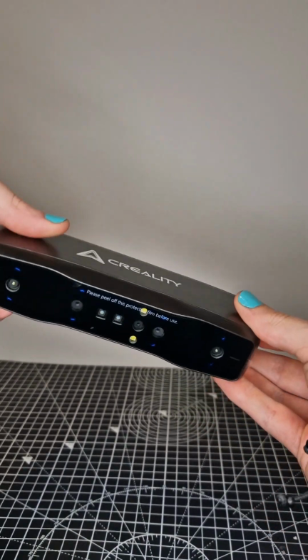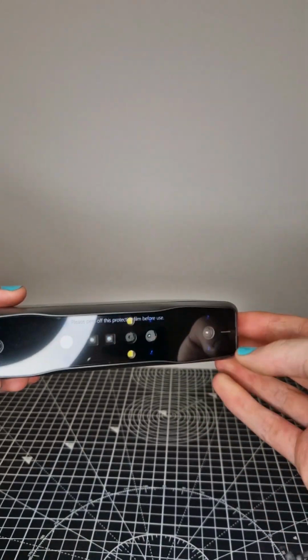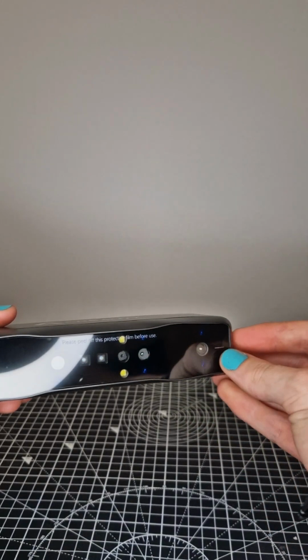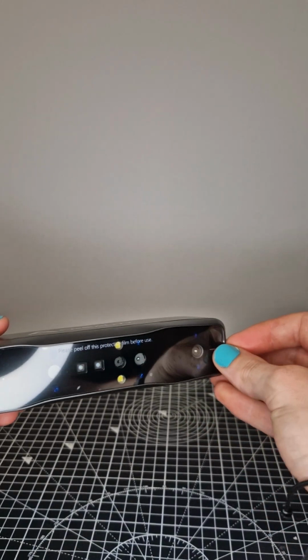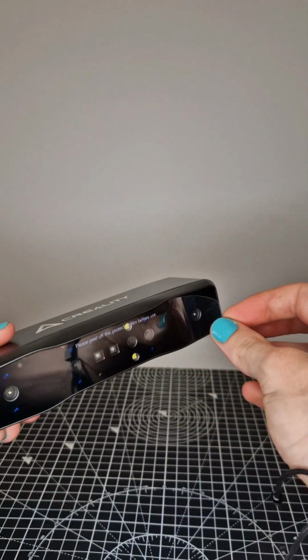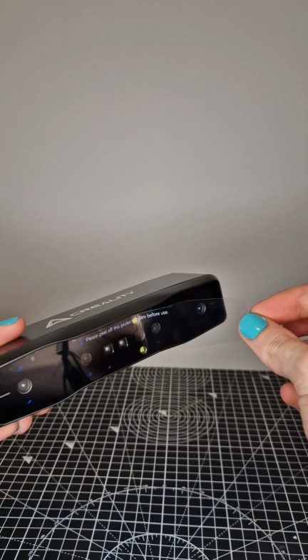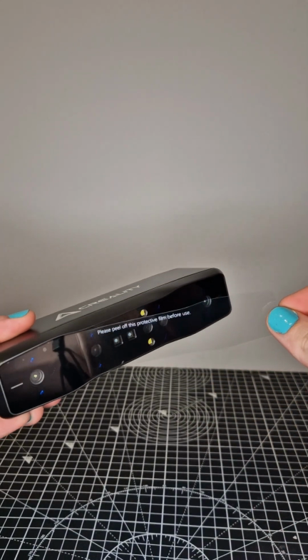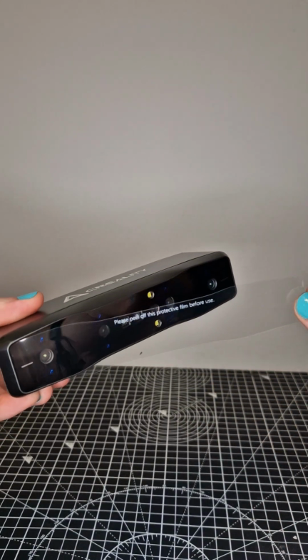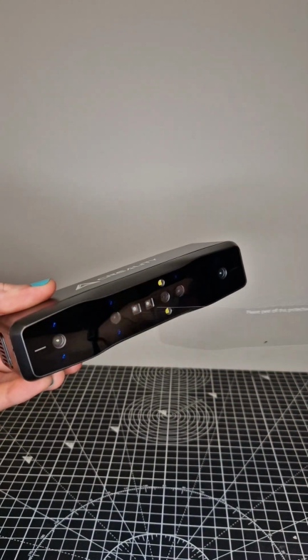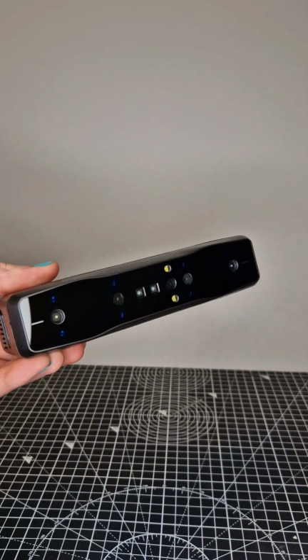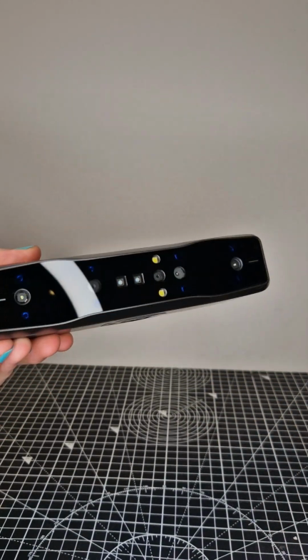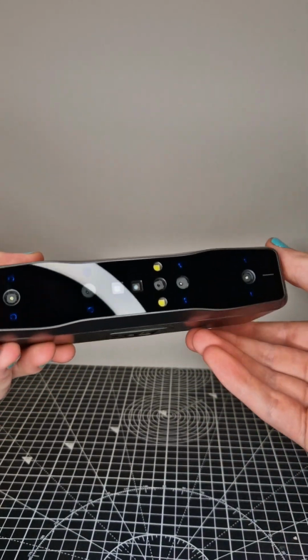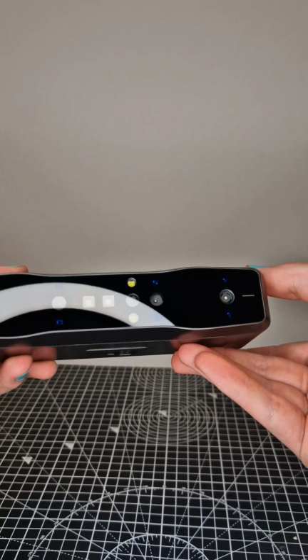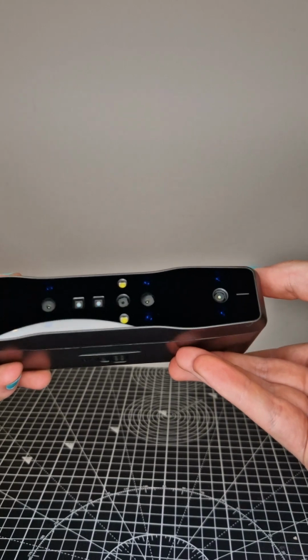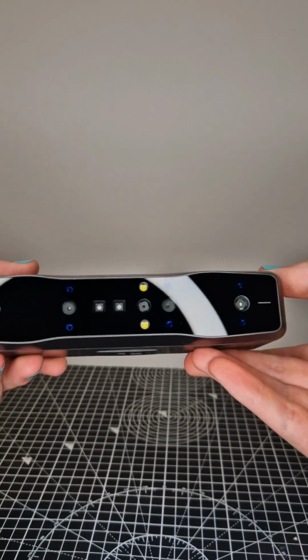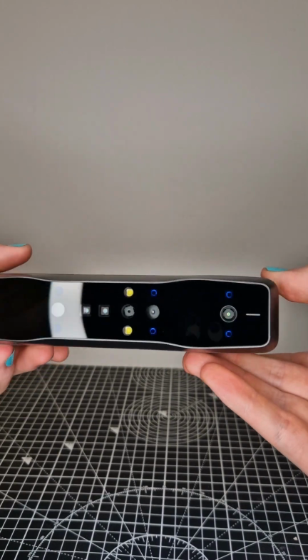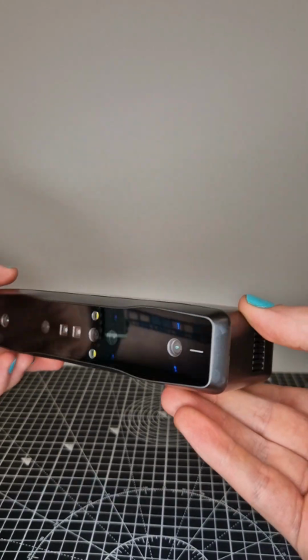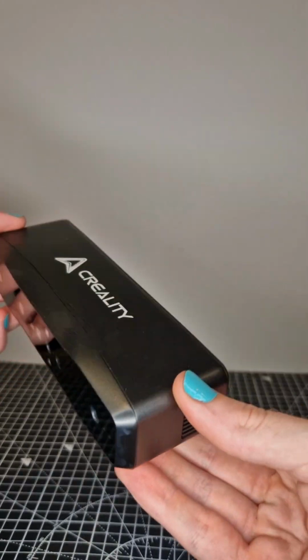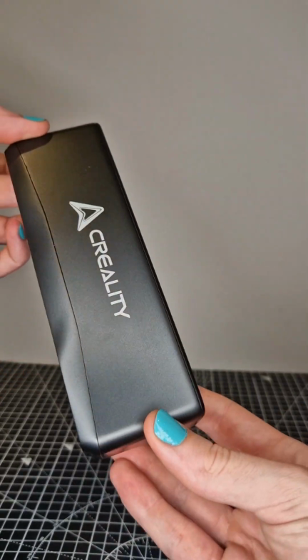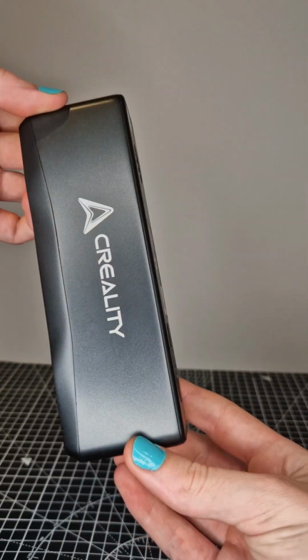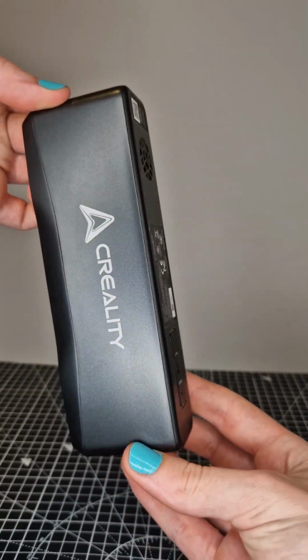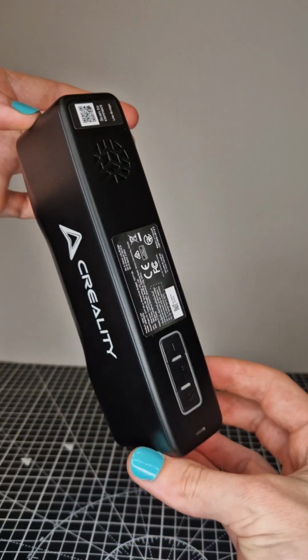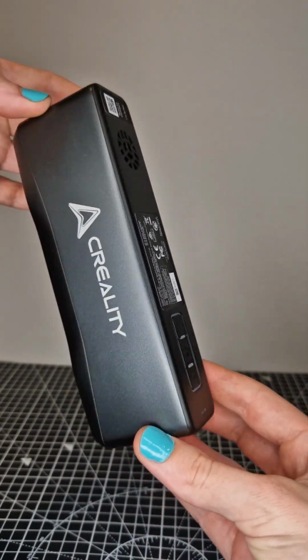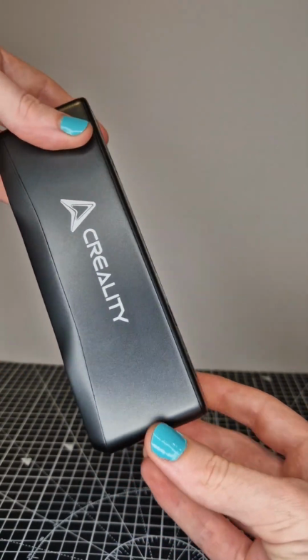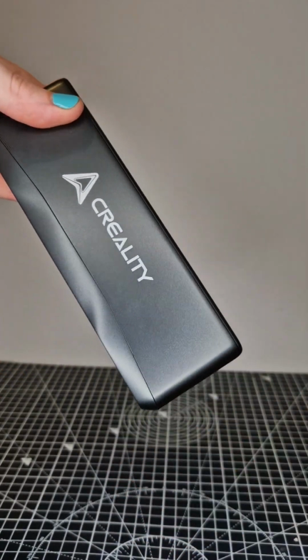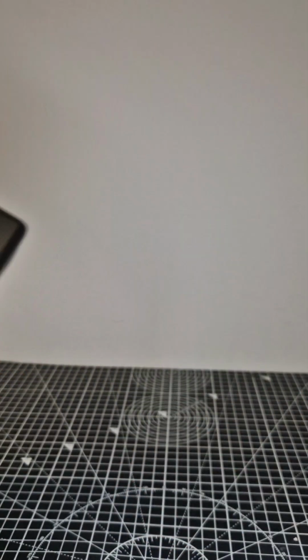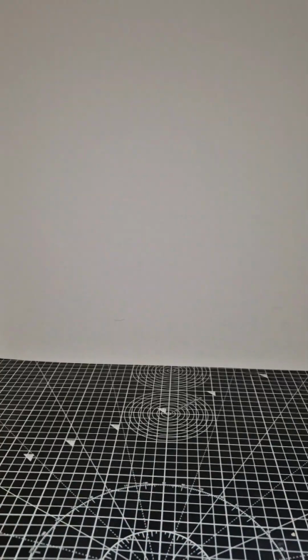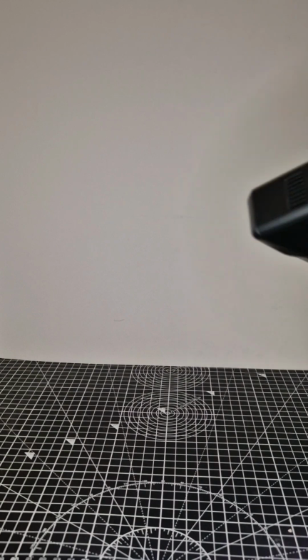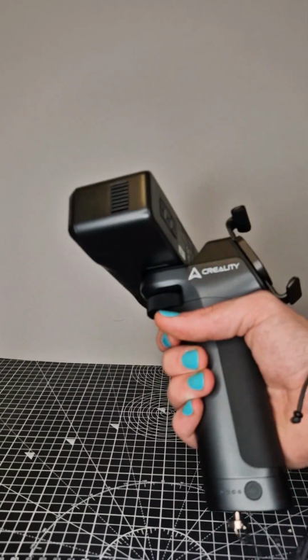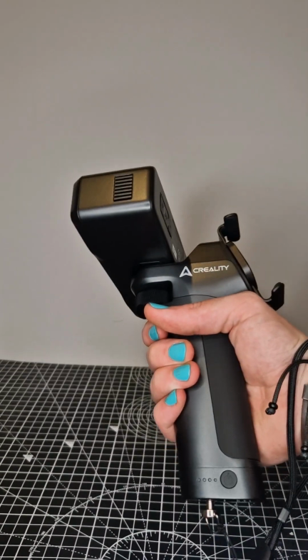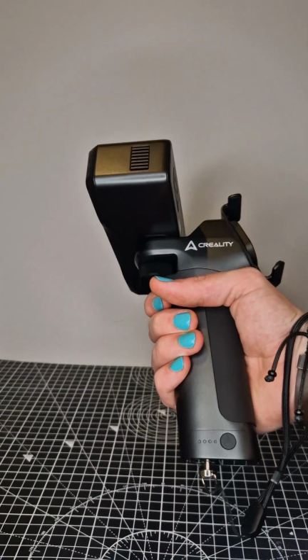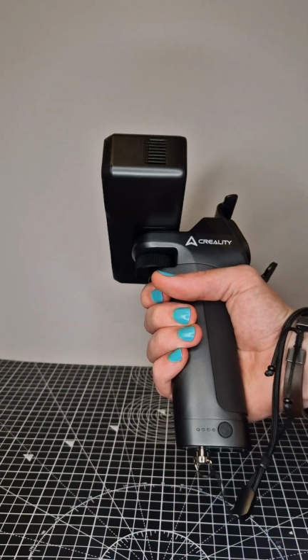This thing looks phenomenal. You can see the four-camera stereo setup on the front. Taking that protective film off, you see why they give you a wipe — you want to keep this thing clean for better scans — and it's just such a nice finish on the front.